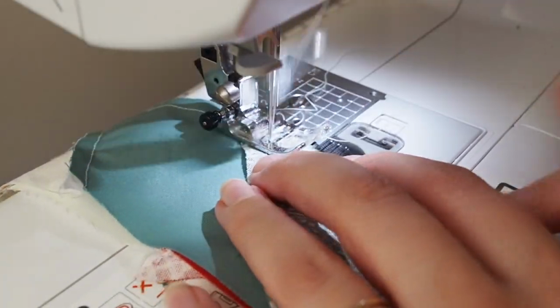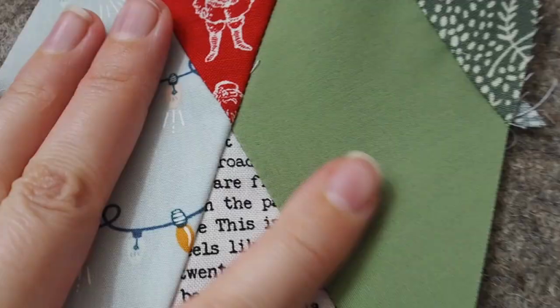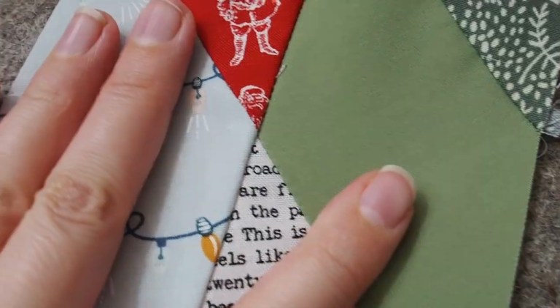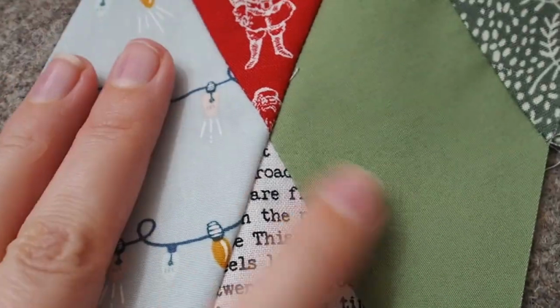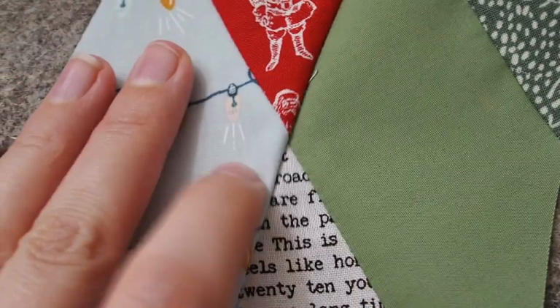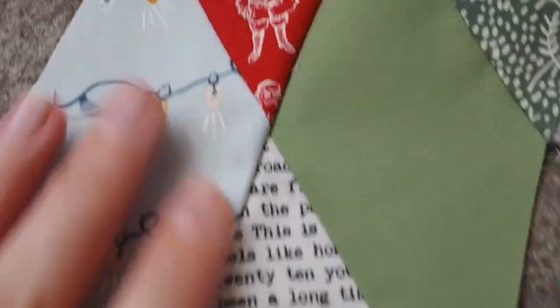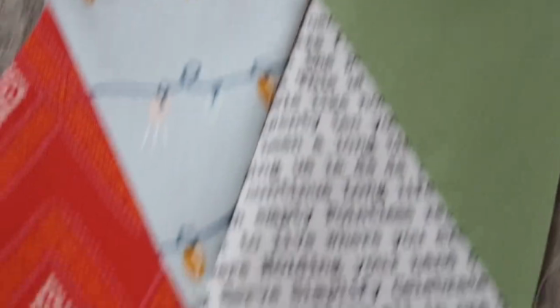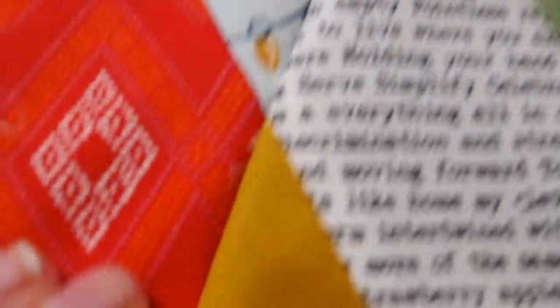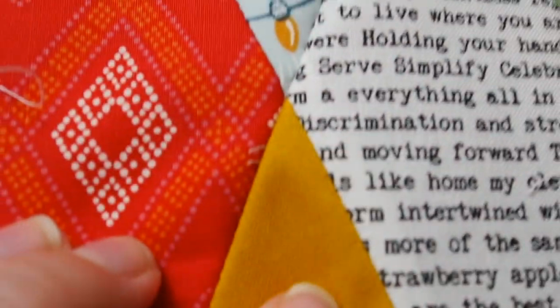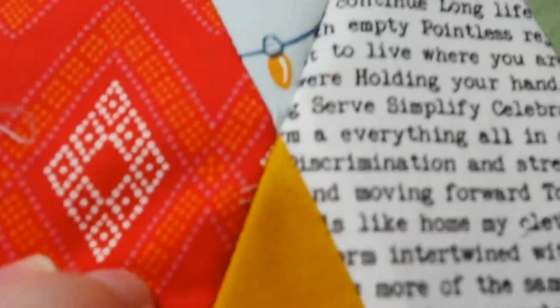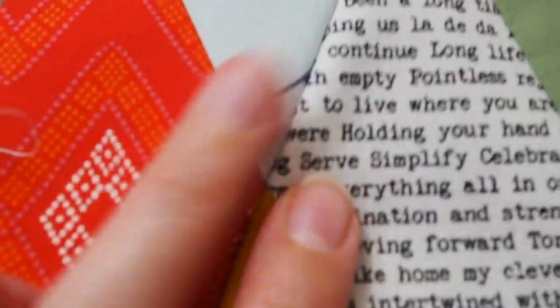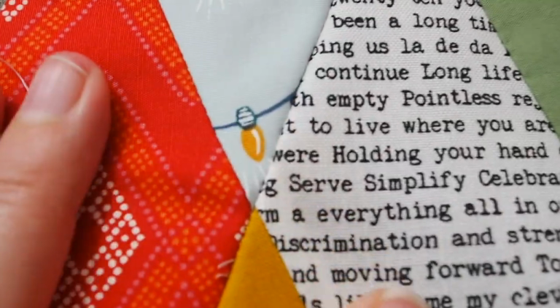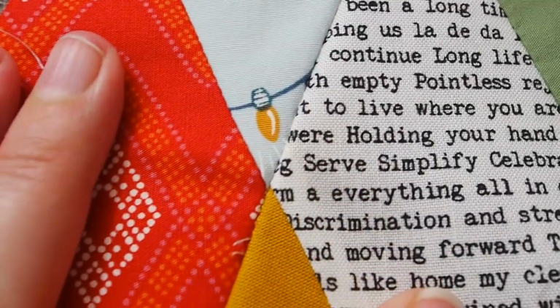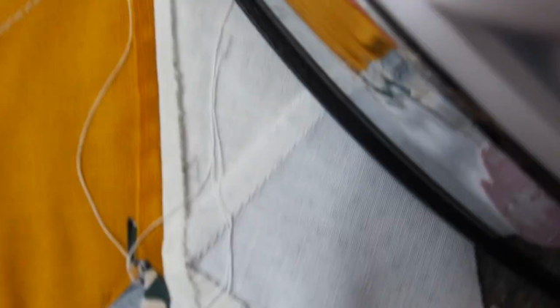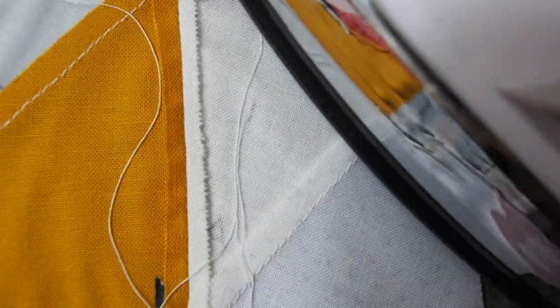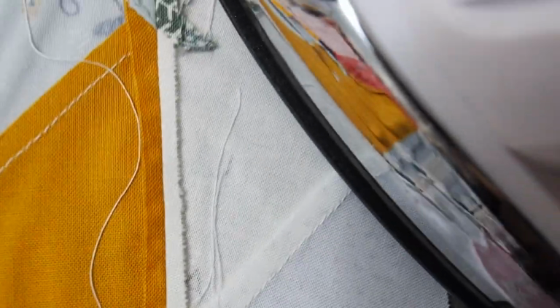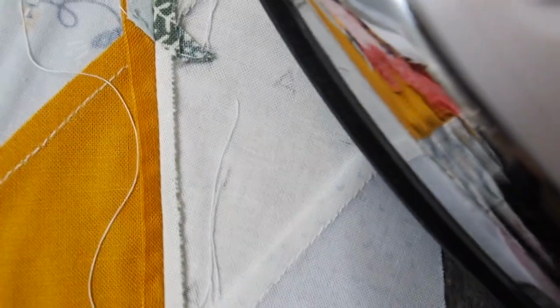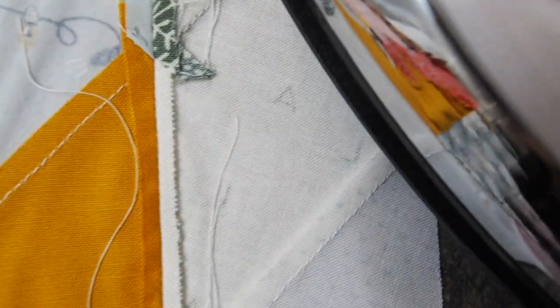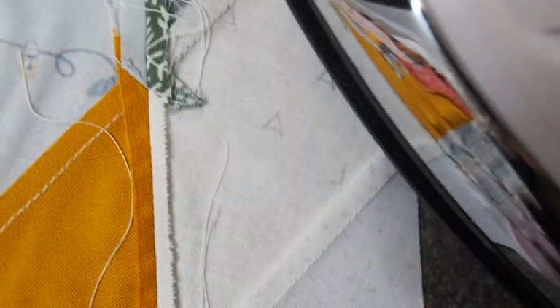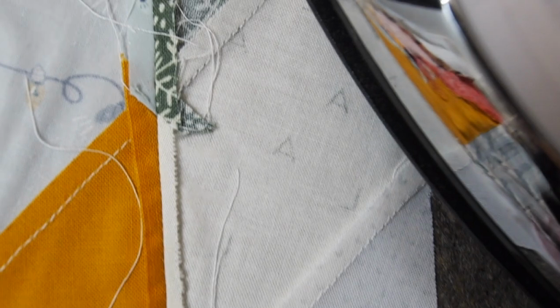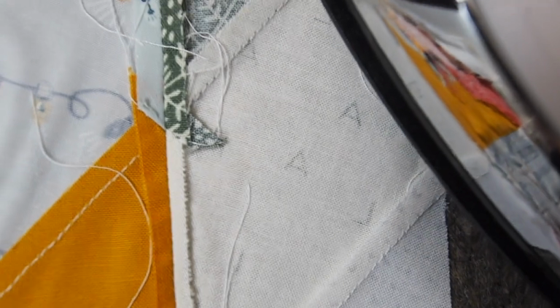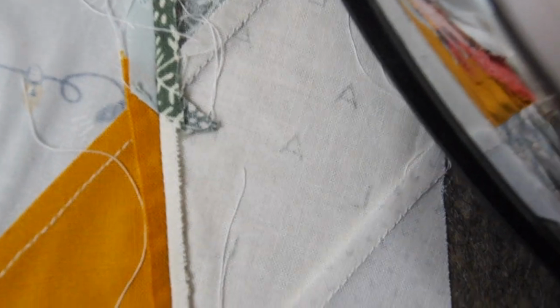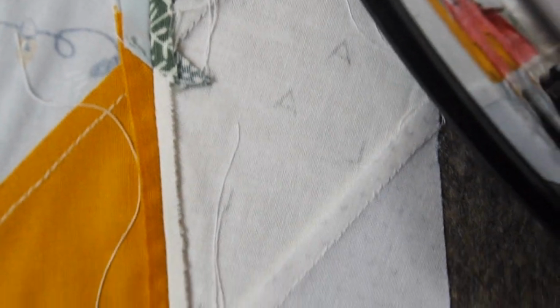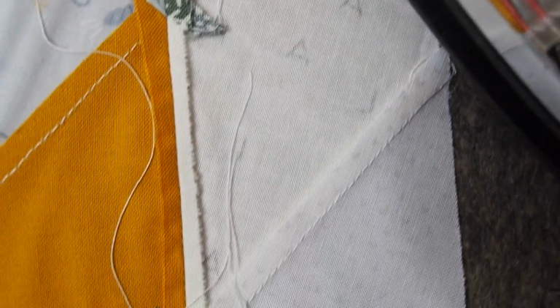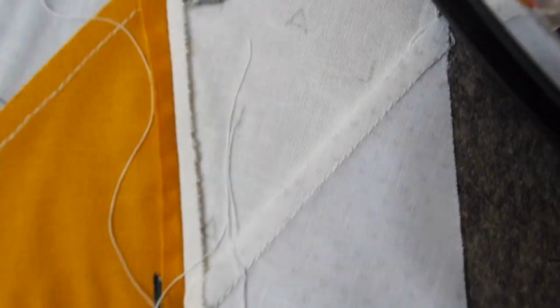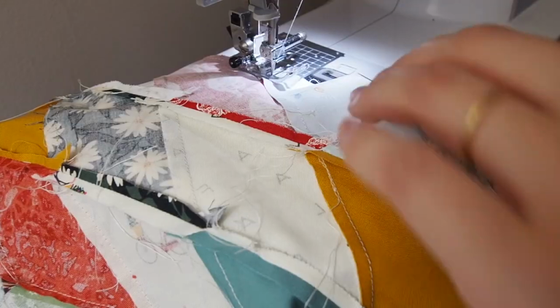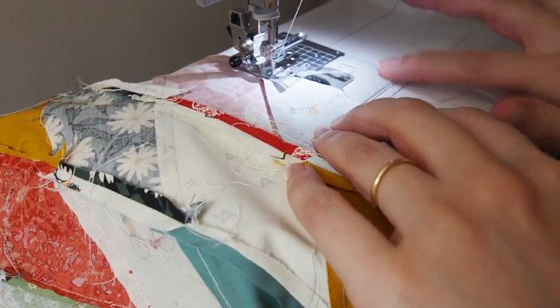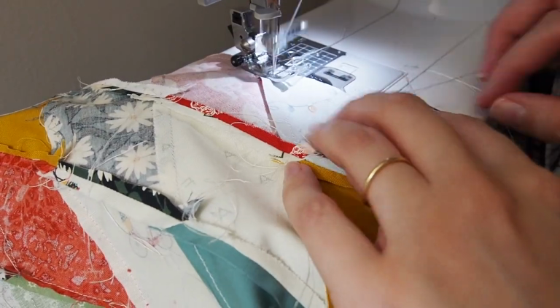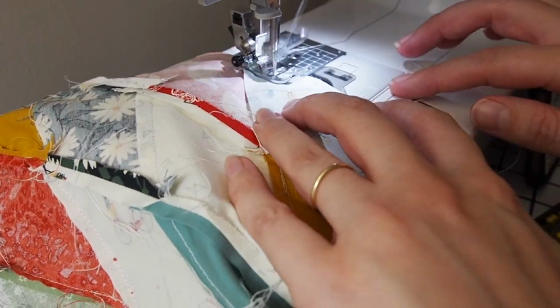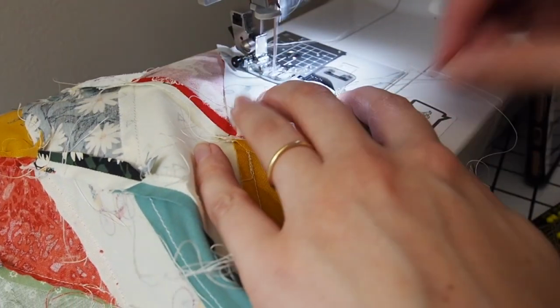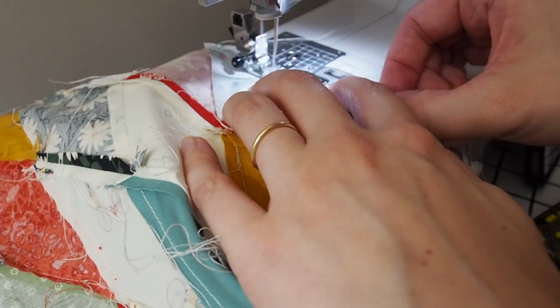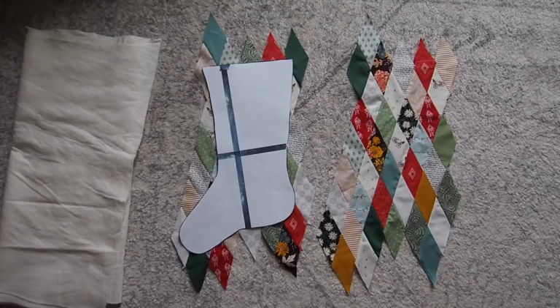You can see here how well the corners all line up and you don't lose any point. These second seam lines just got pressed open and then it was just a matter of repeating until my stocking front was all done.